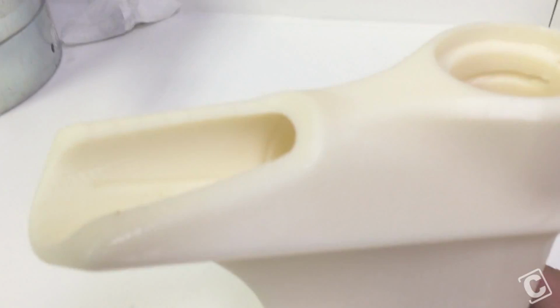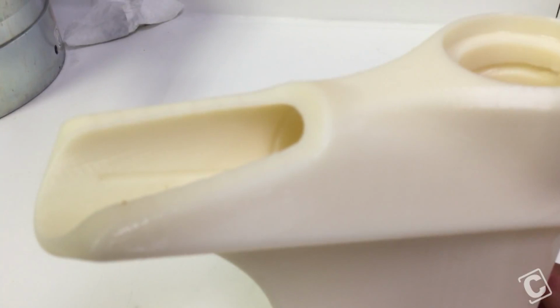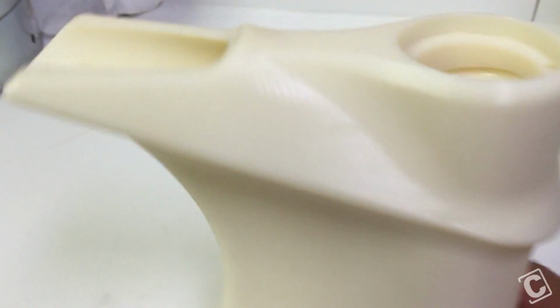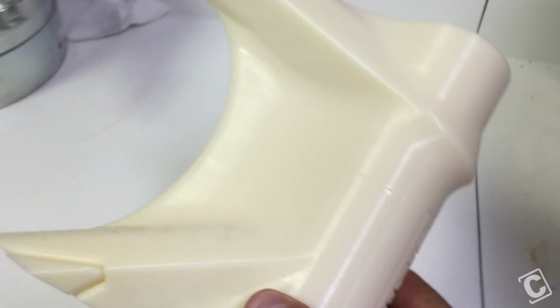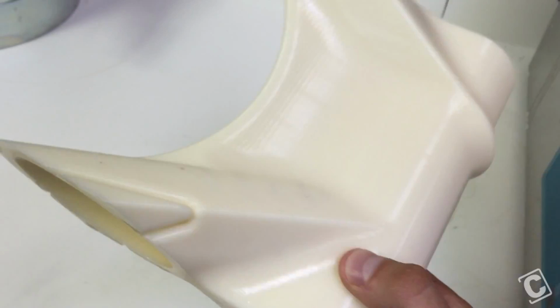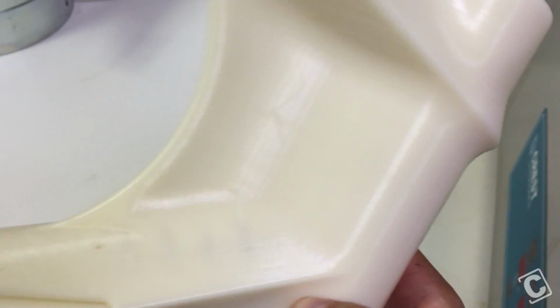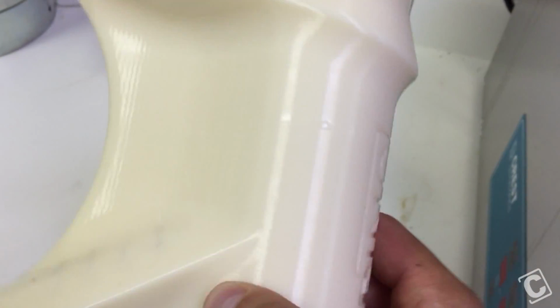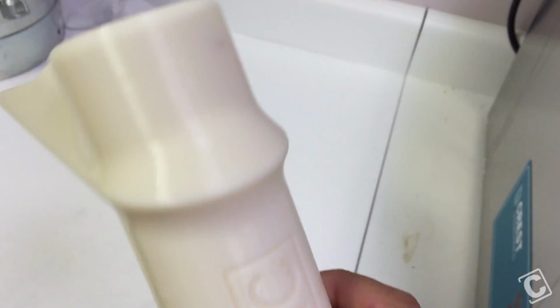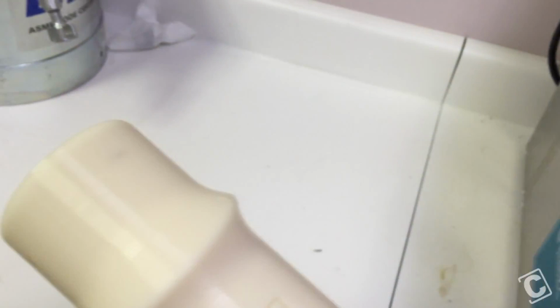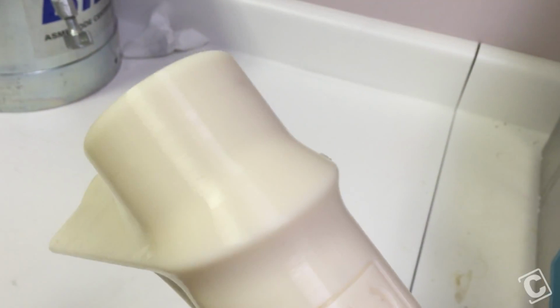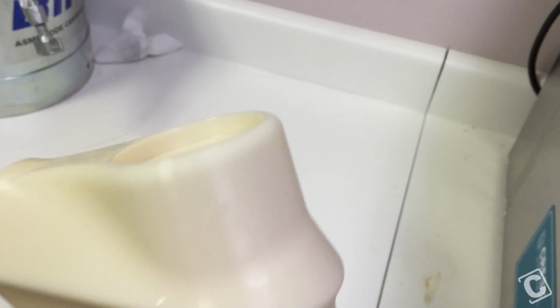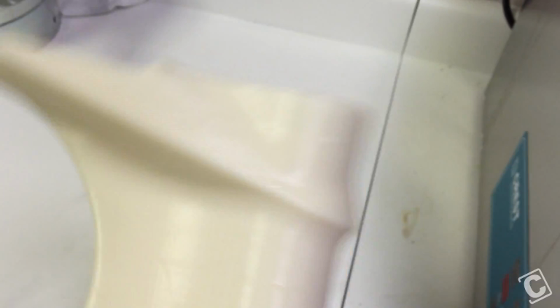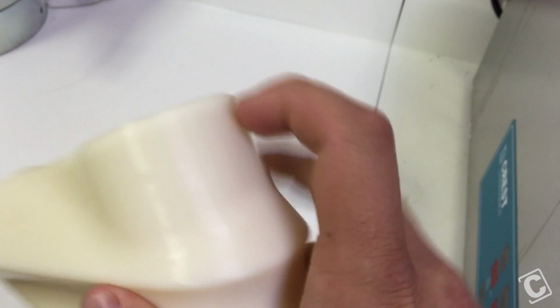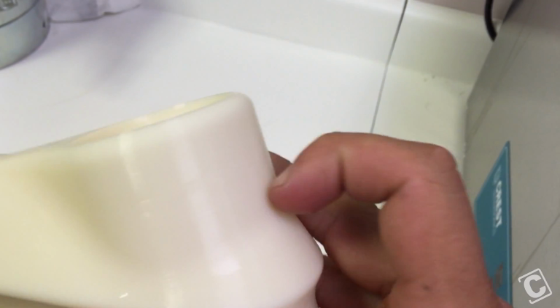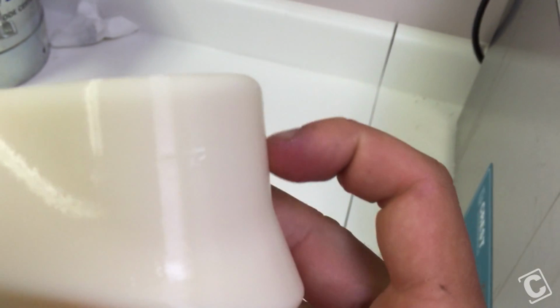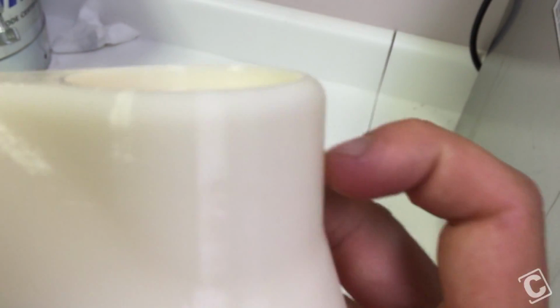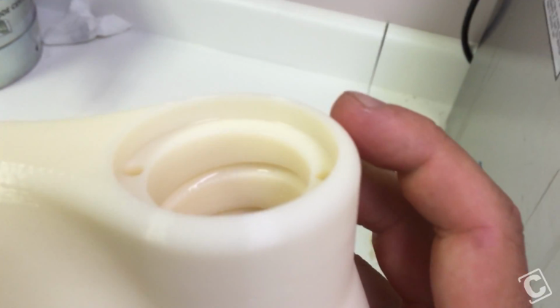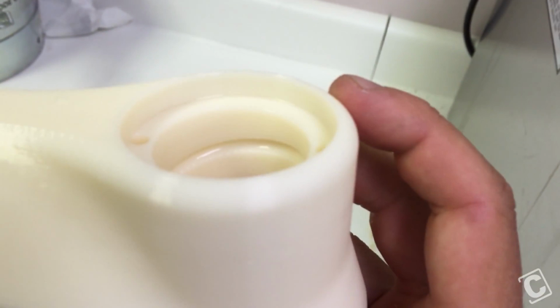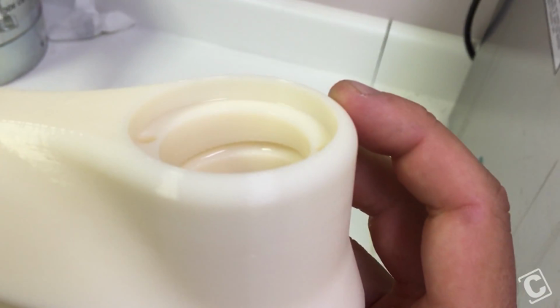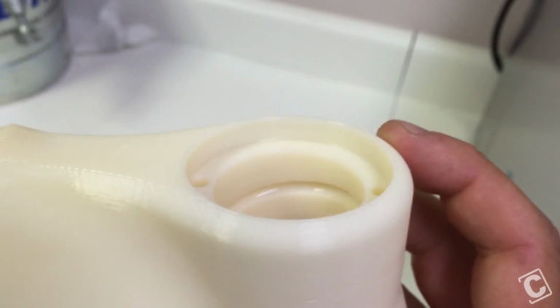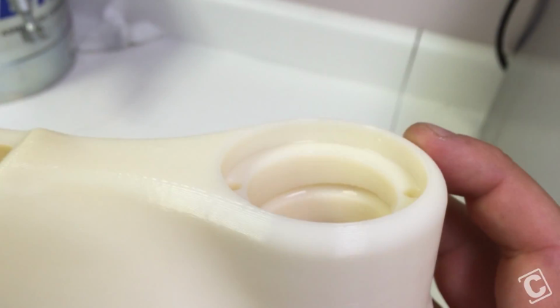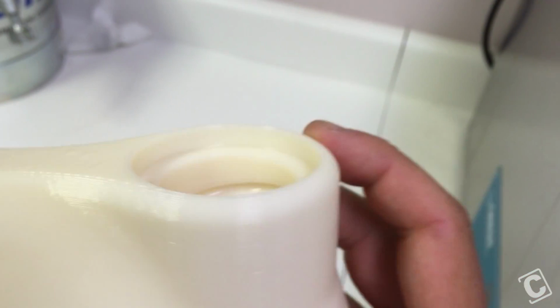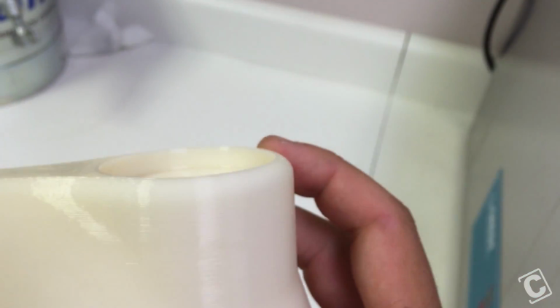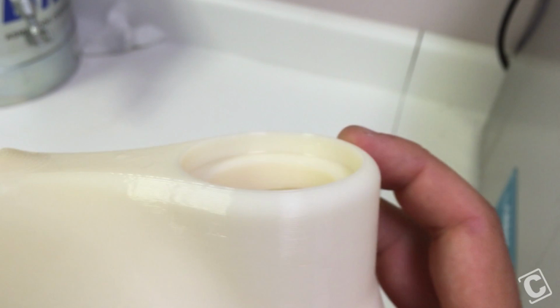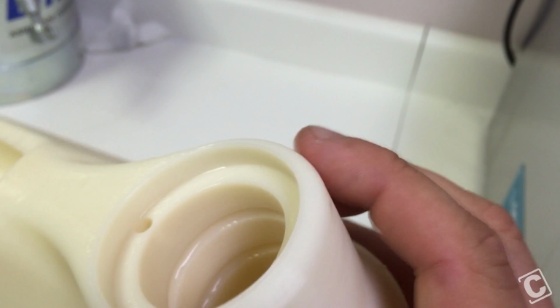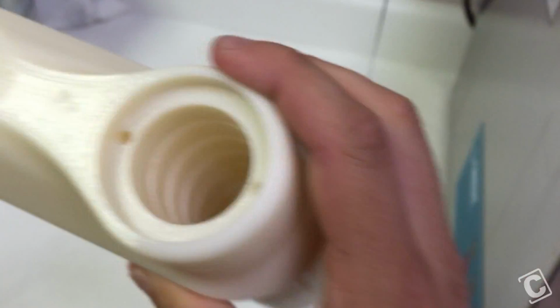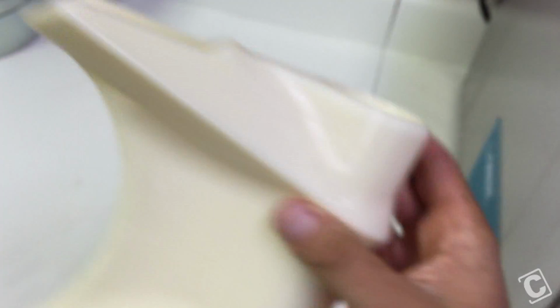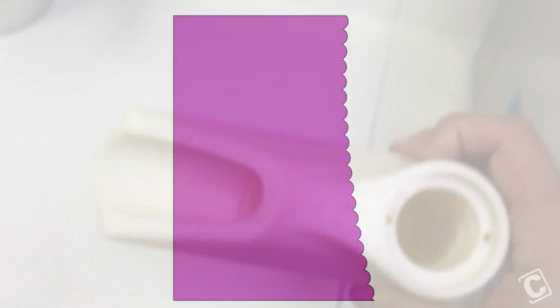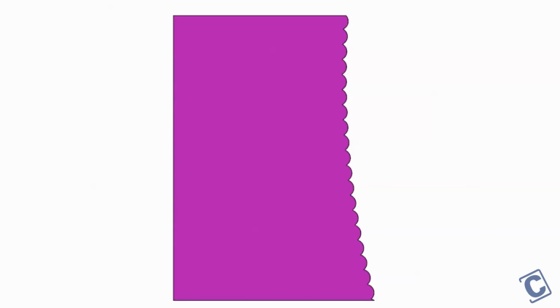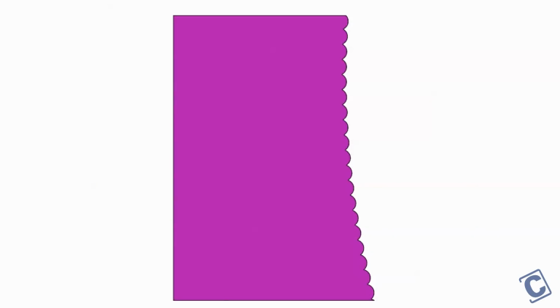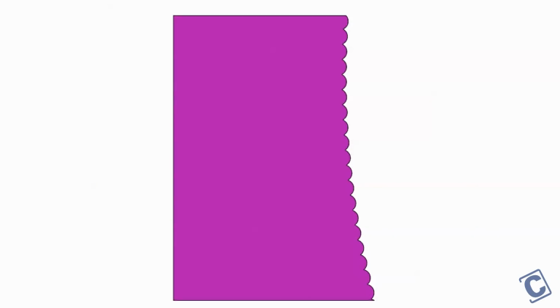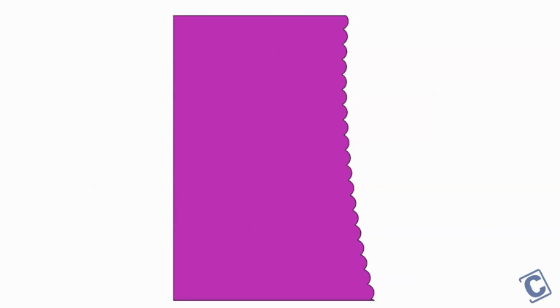The part has just been removed from the washing station. It looks good — all the support is gone. The surface of the part can be seen. You can see the layer lines are still easily visible, and the striations can be felt when handling the part. Now we'll begin the finishing process.